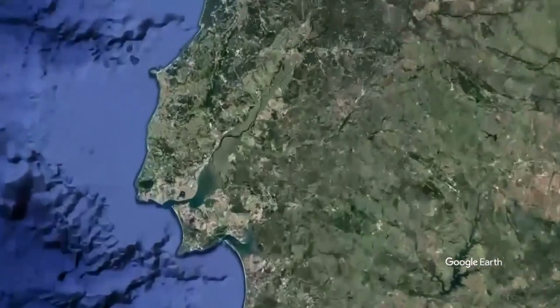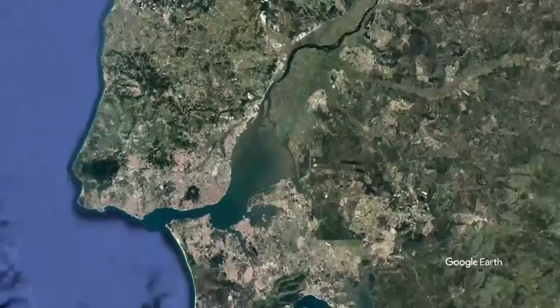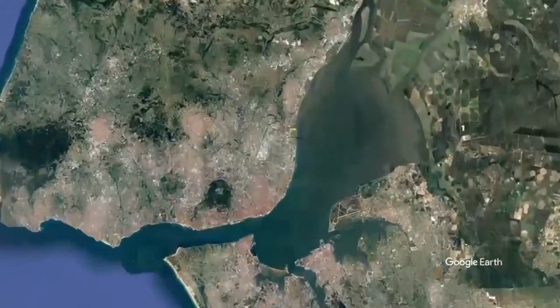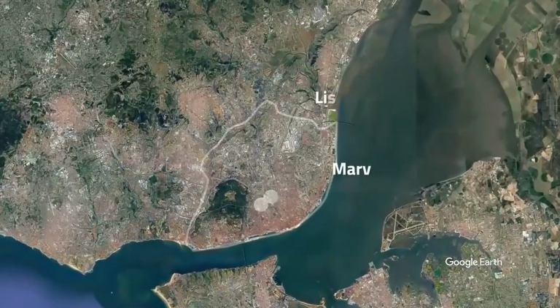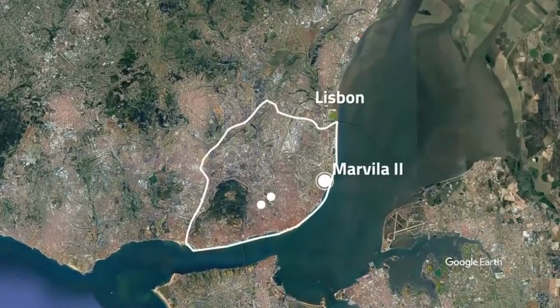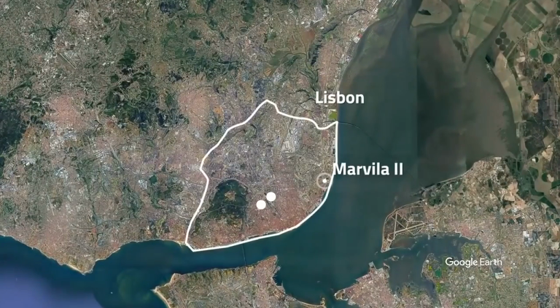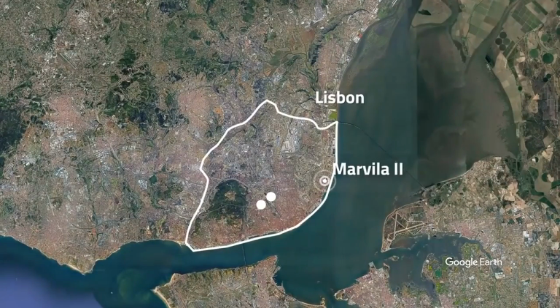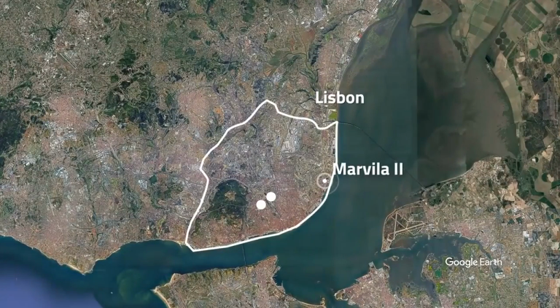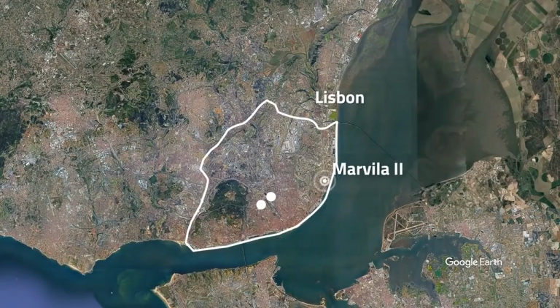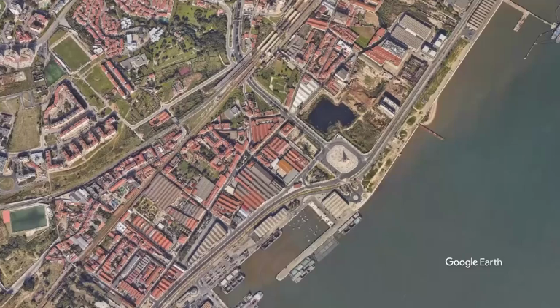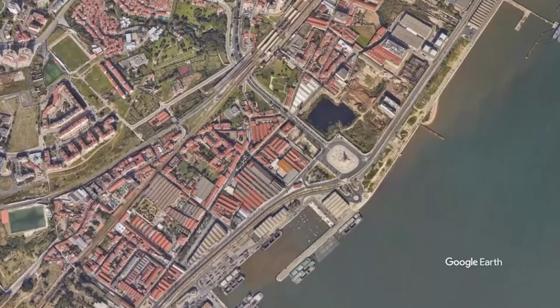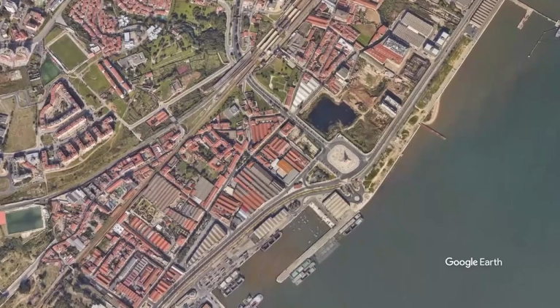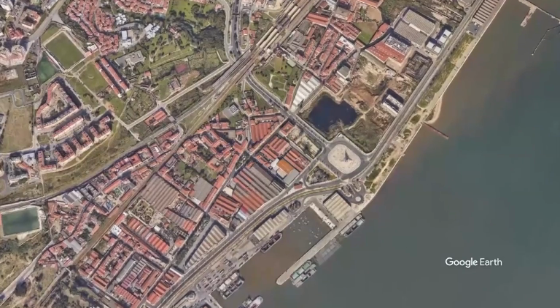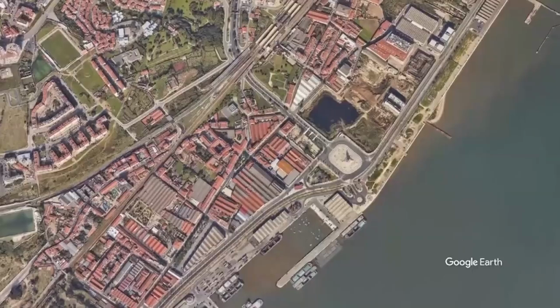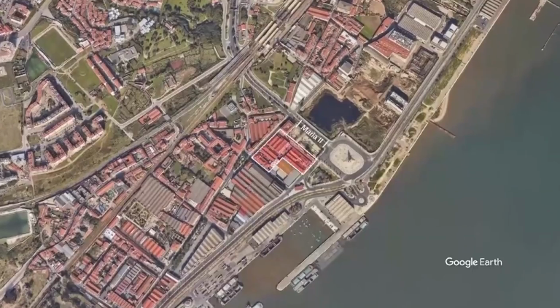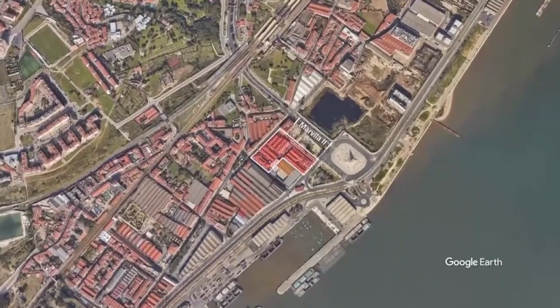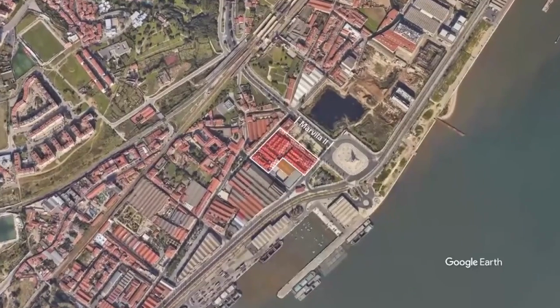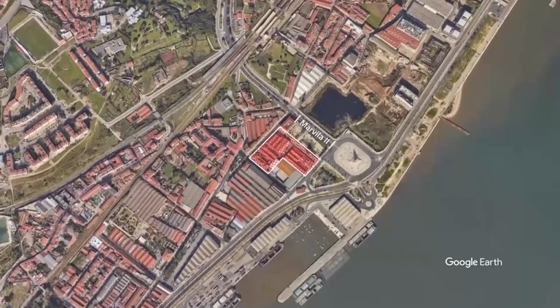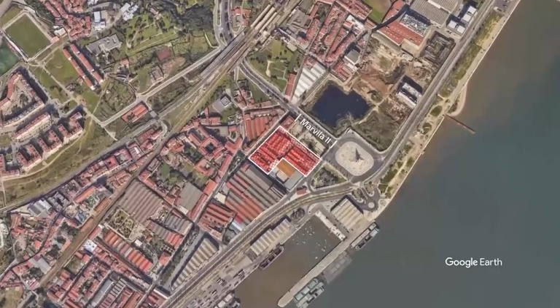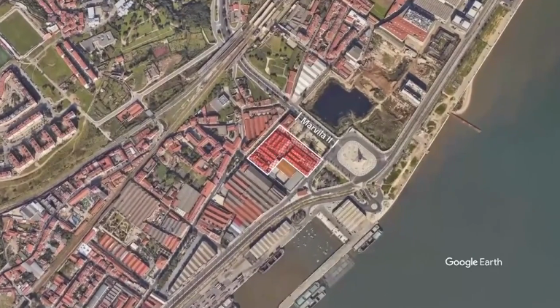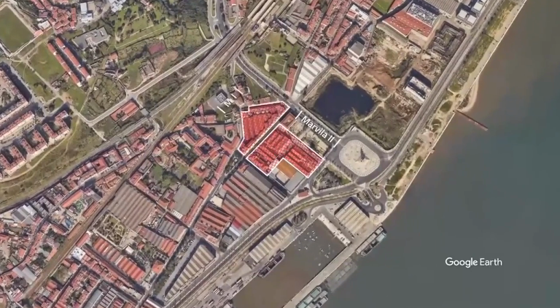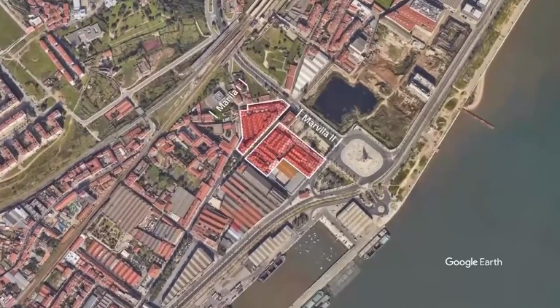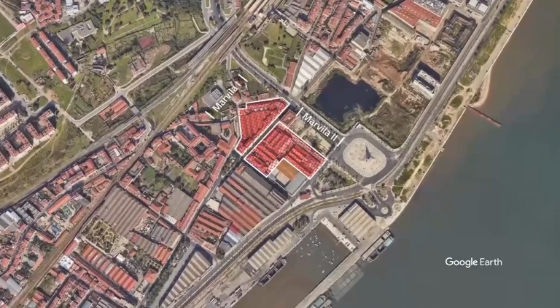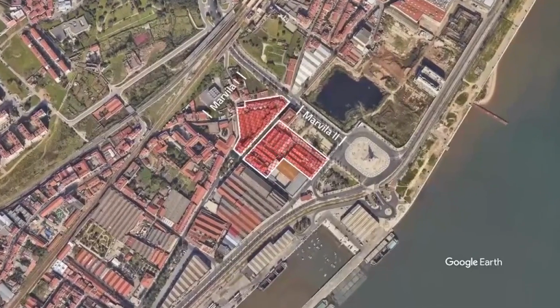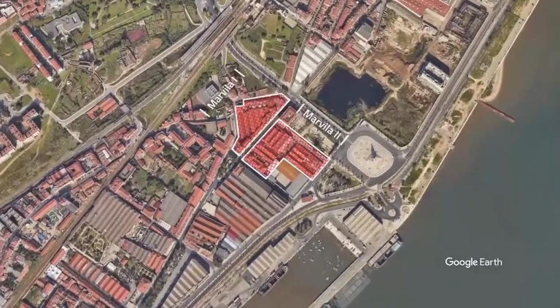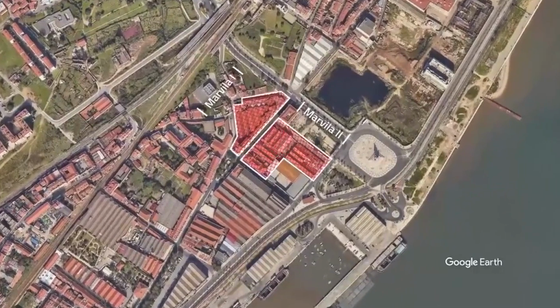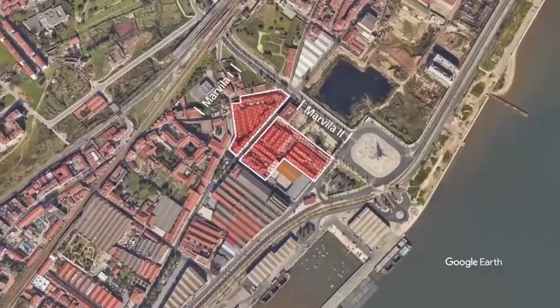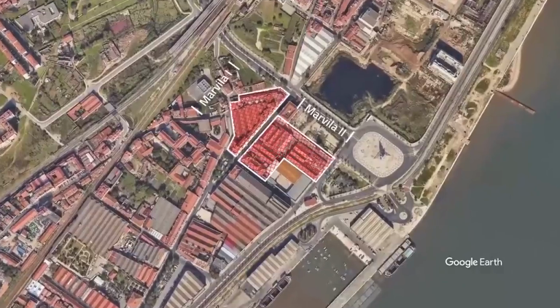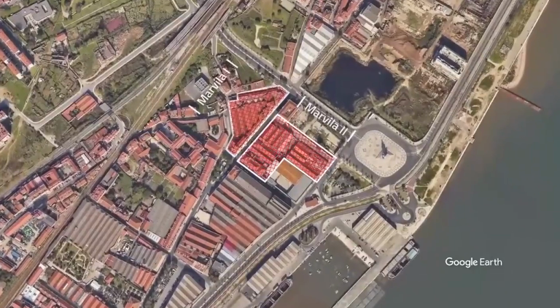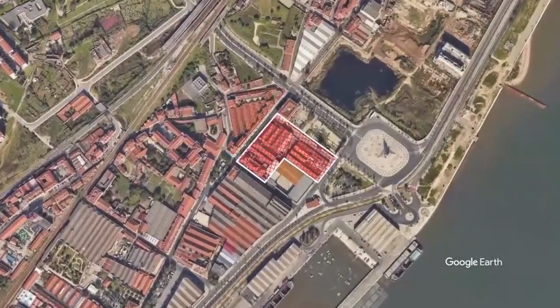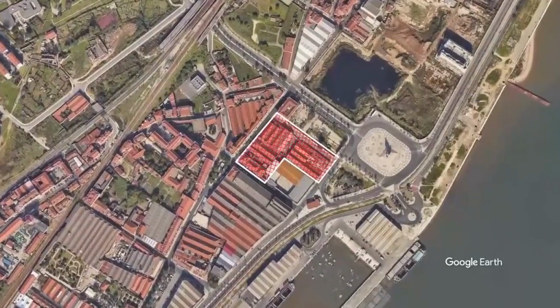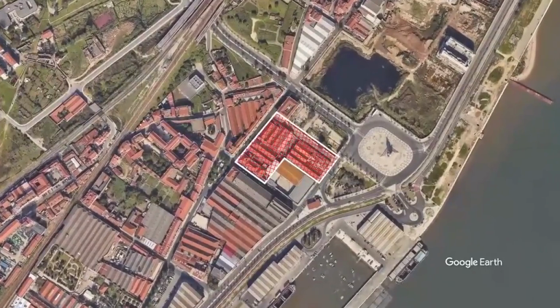Marvia 2 is a mixed-use development adjacent to the project Marvia 1. The current site is approximately 5,000 square meters and has riverfront views. There is a pre-approved plan for the construction of around 15,000 square meters of gross construction area.